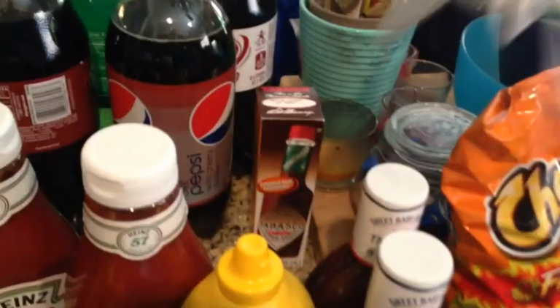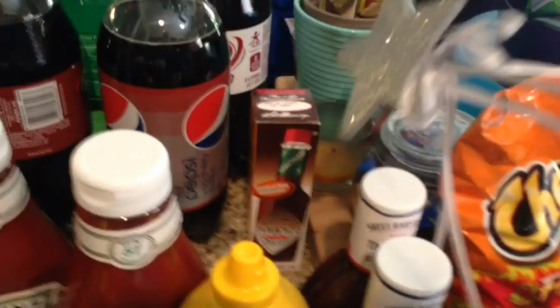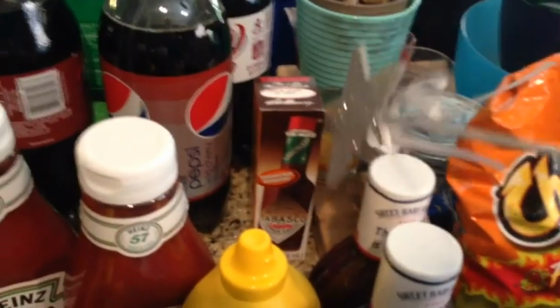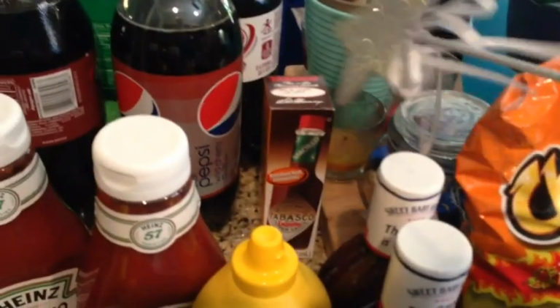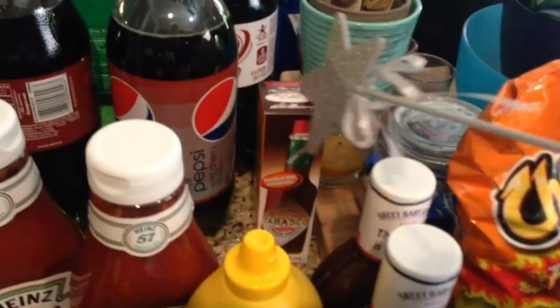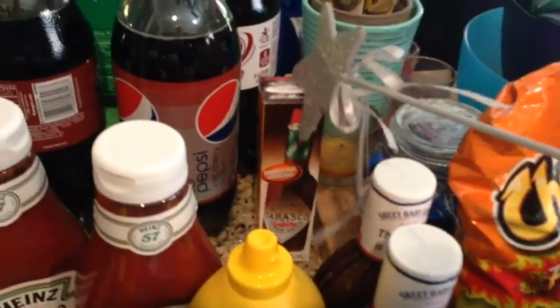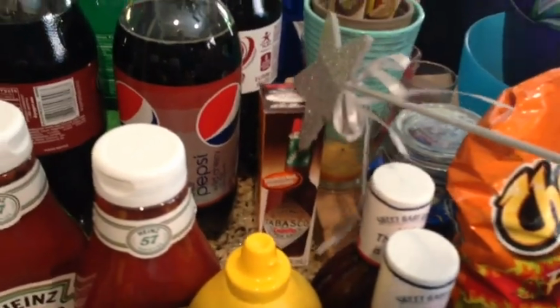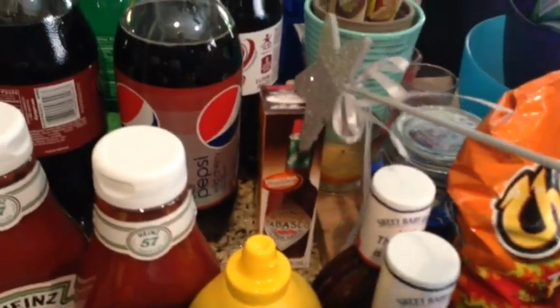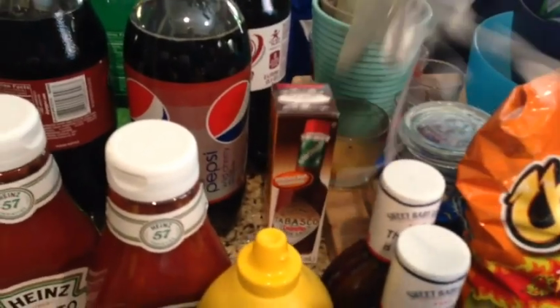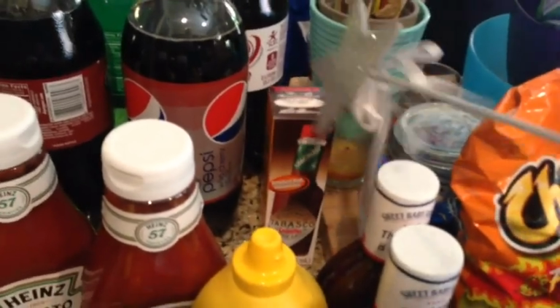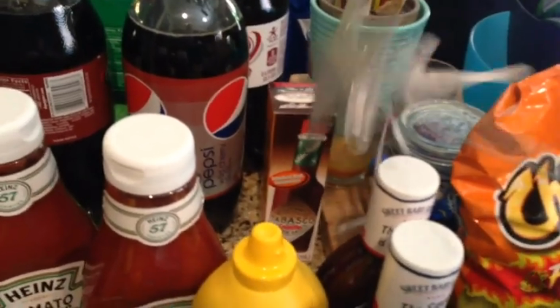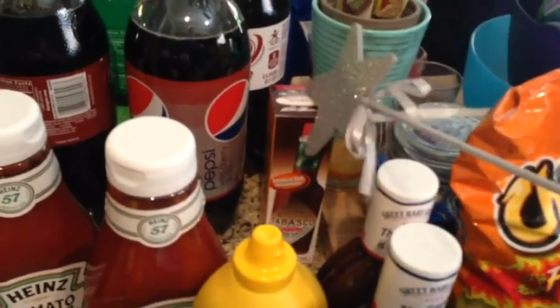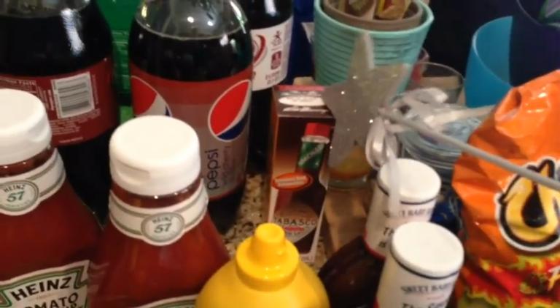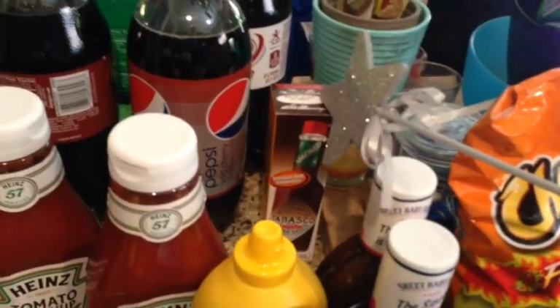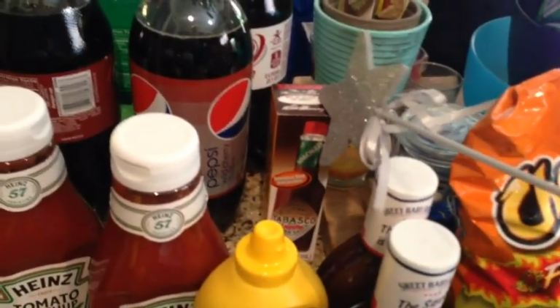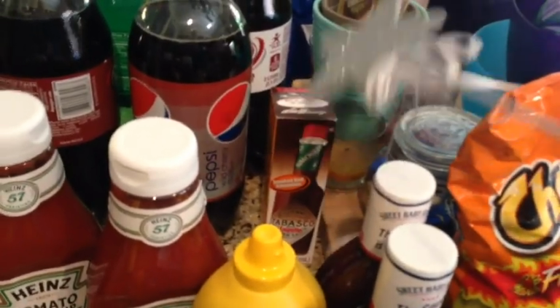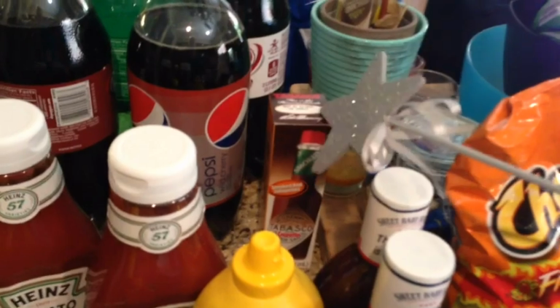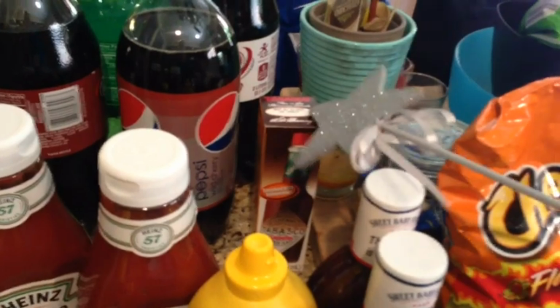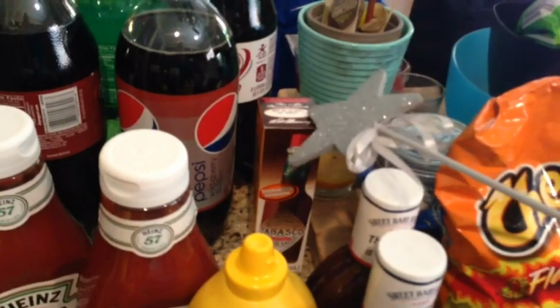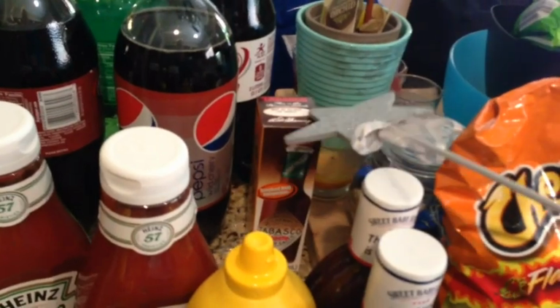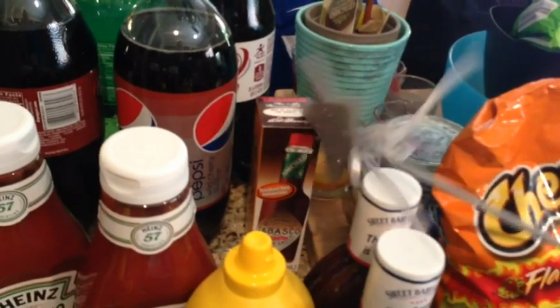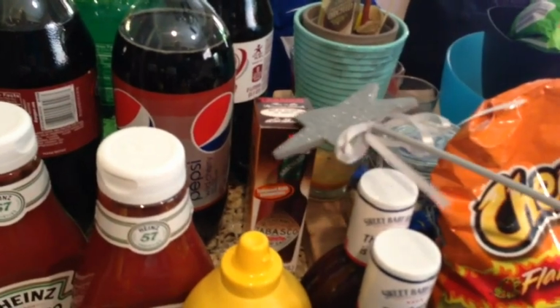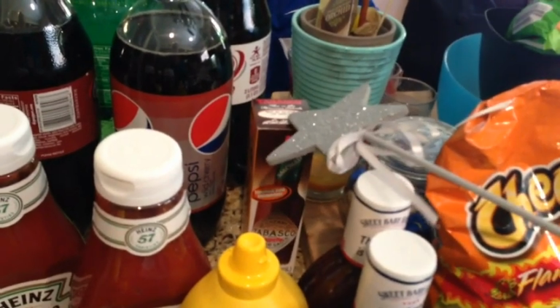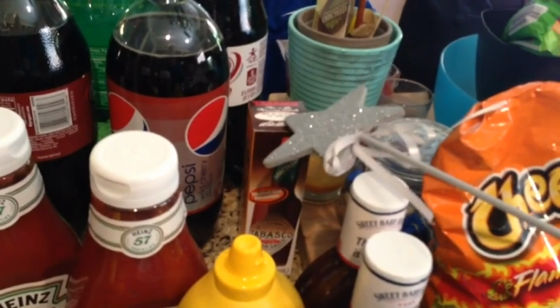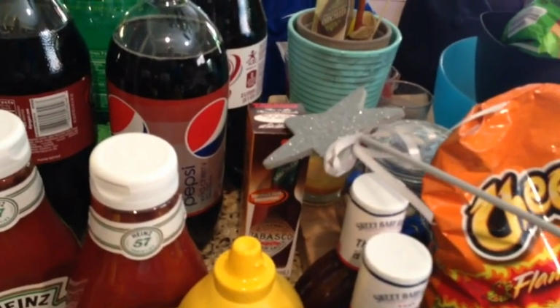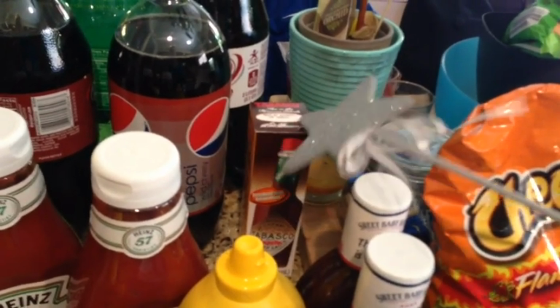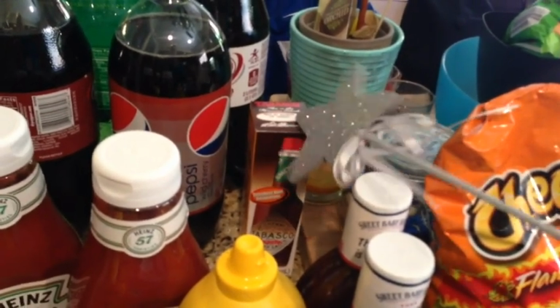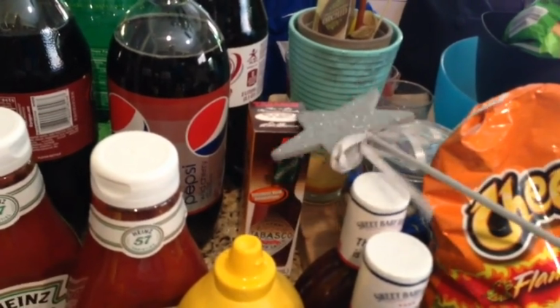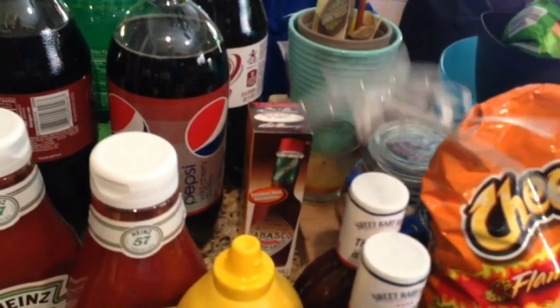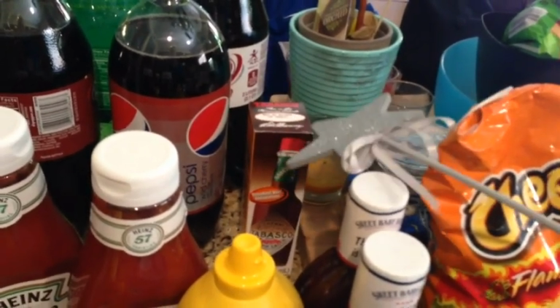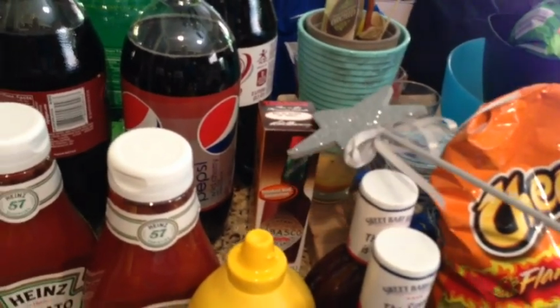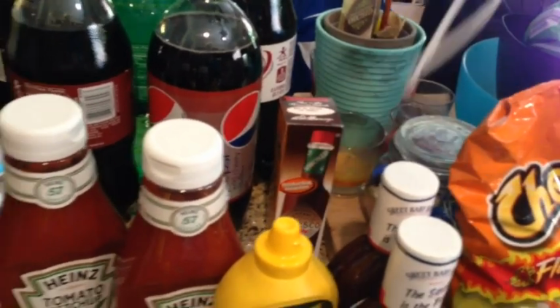Got some more of our Tabasco Chipotle sauce, which we love. This was like $2 something. I had, I think, a 55-cent off coupon.